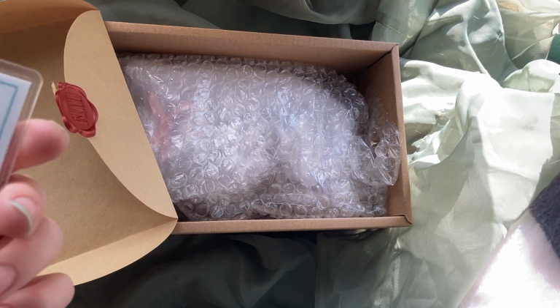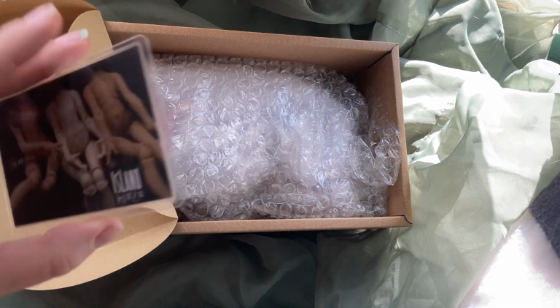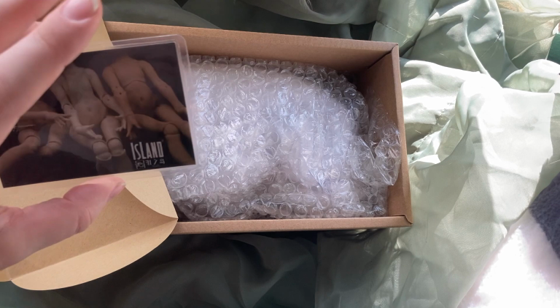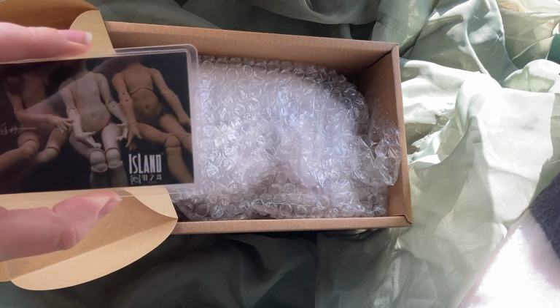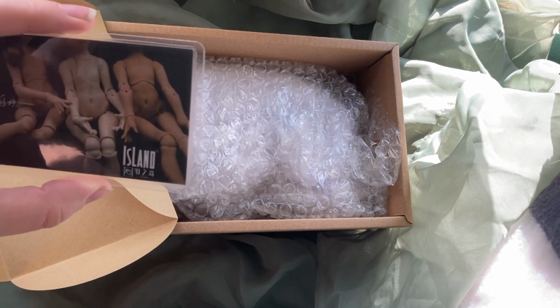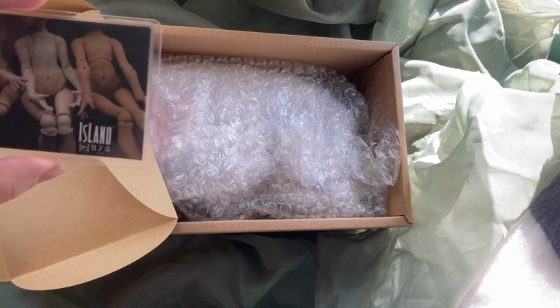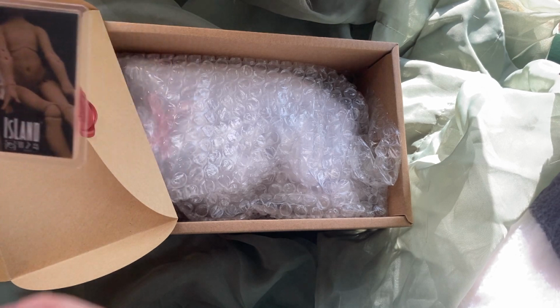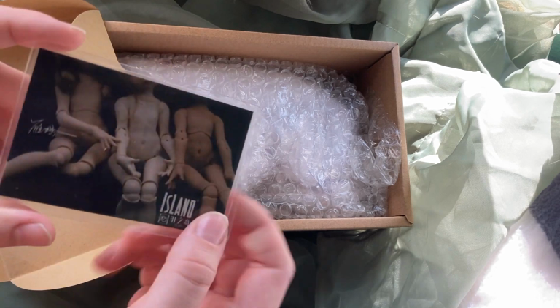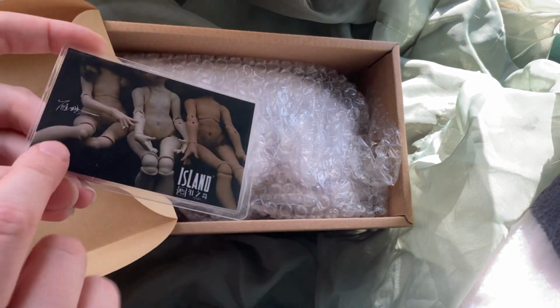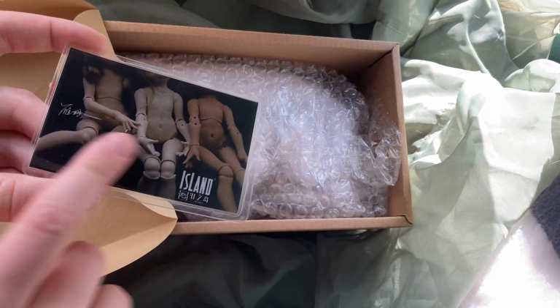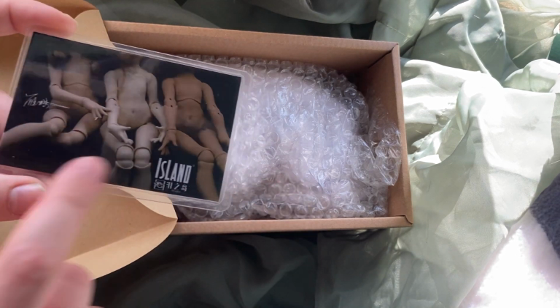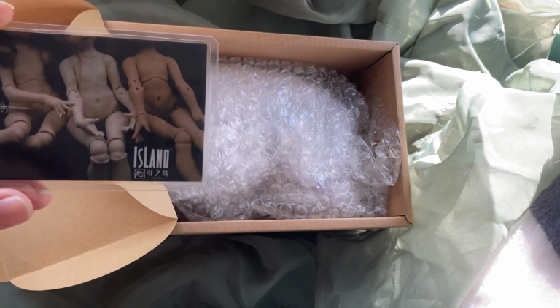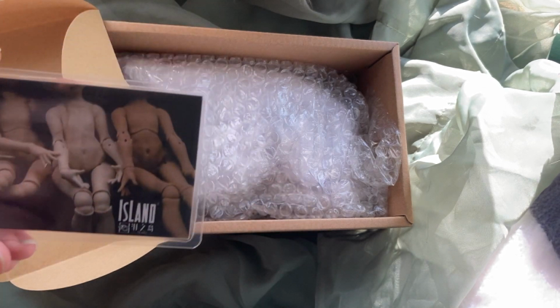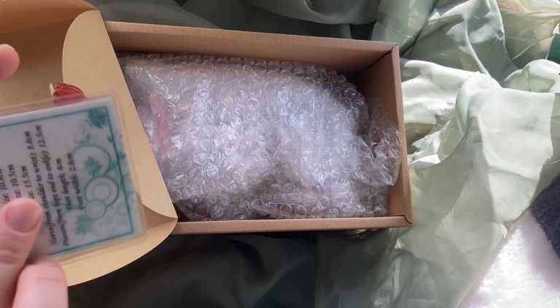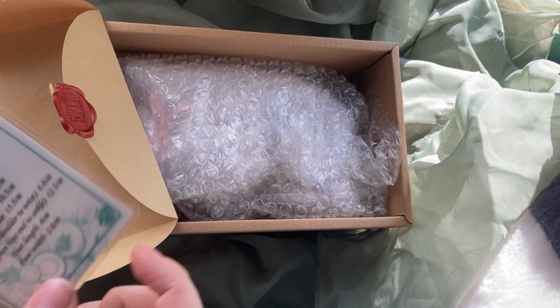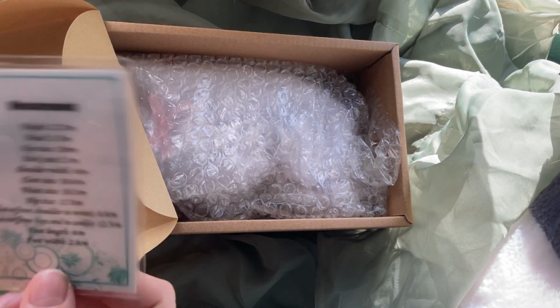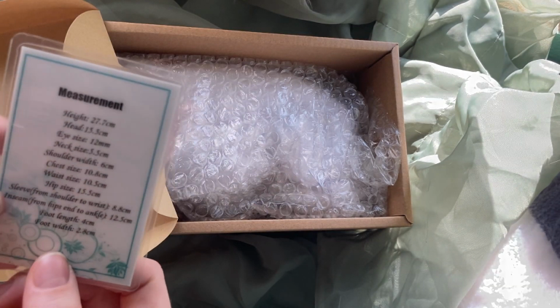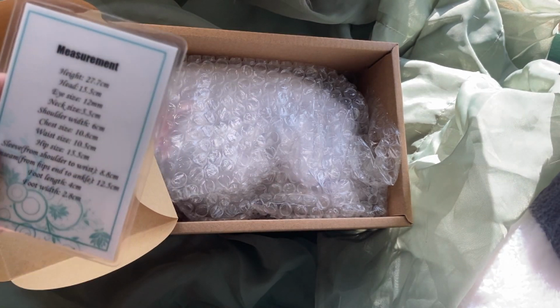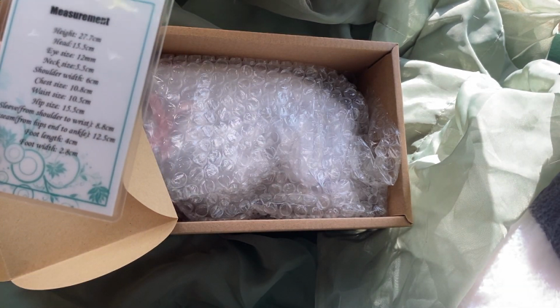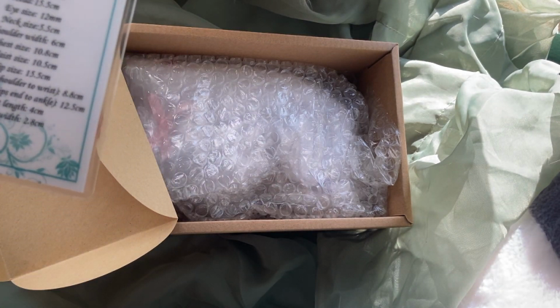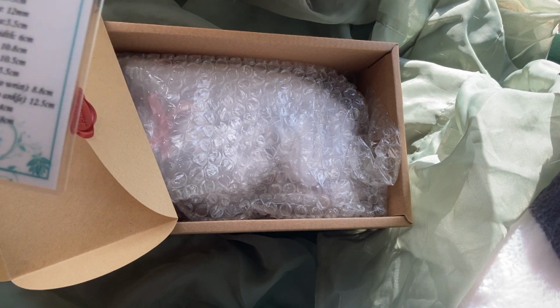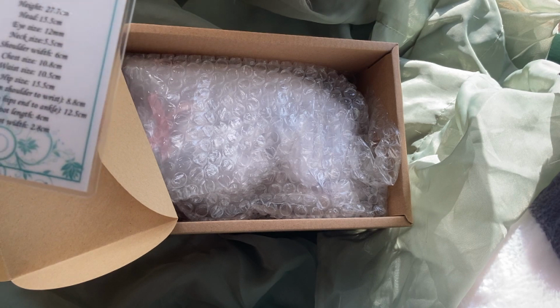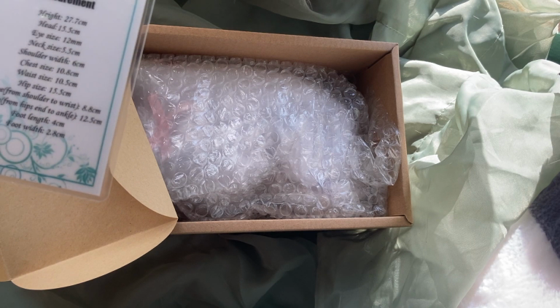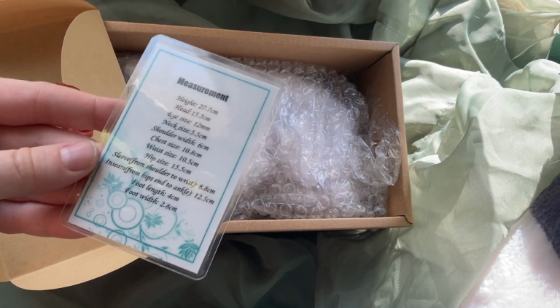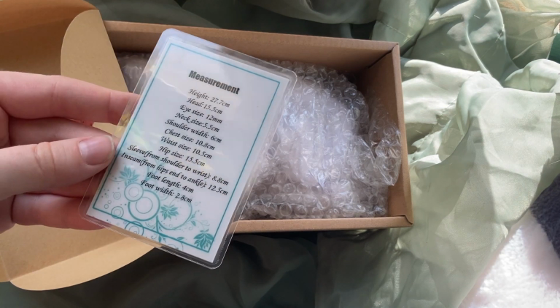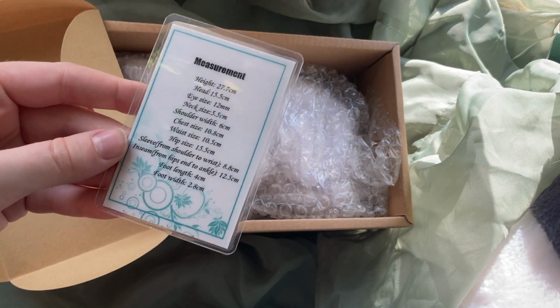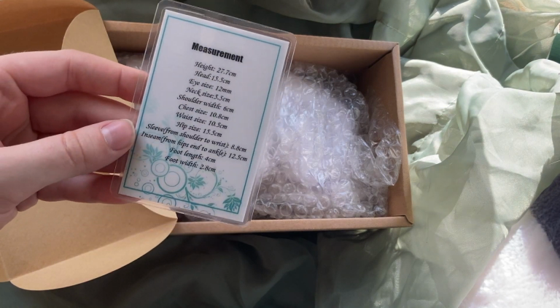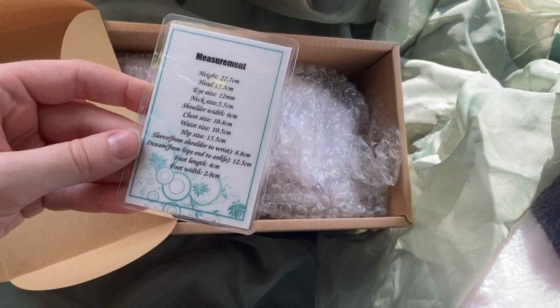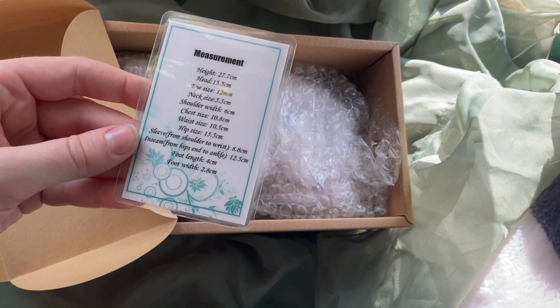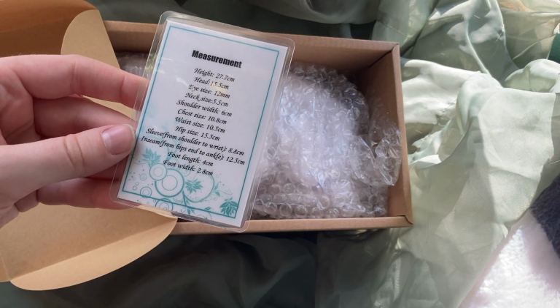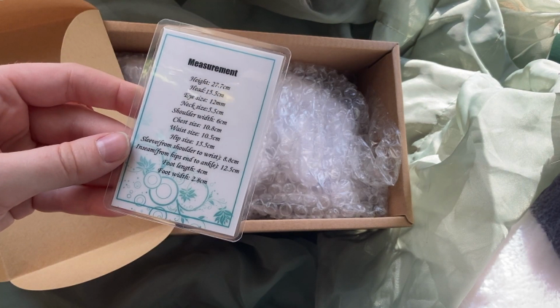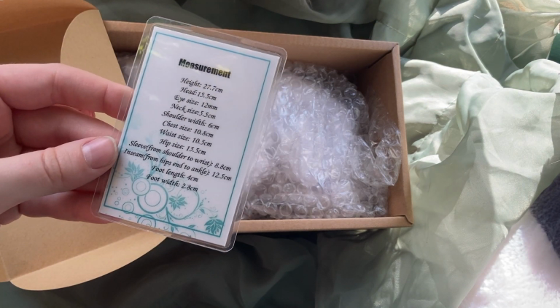Oh, this is such a nice detail — a spoiler of what the body's going to look like, and on the back it has all the measurements. This is so handy; I wish more companies did this.